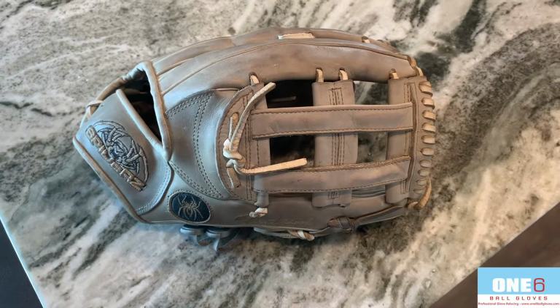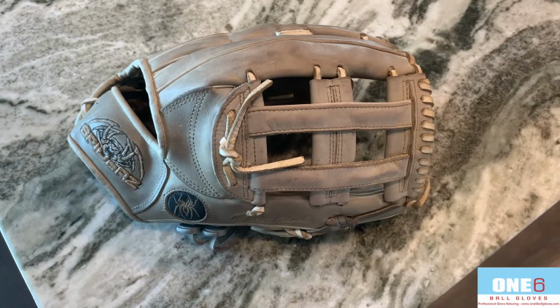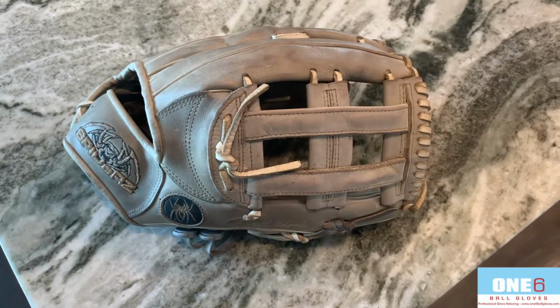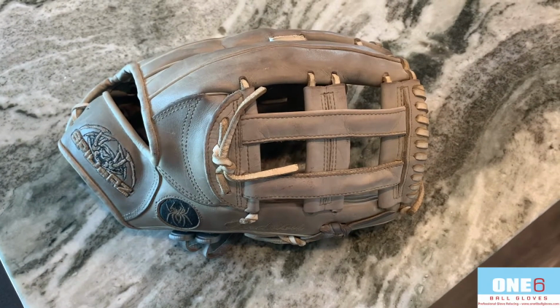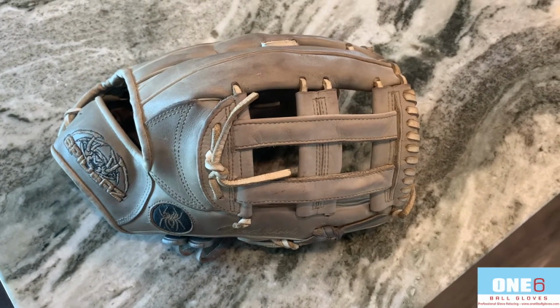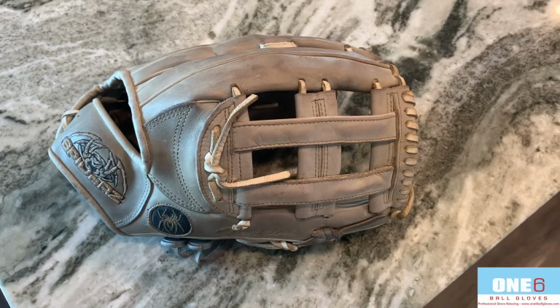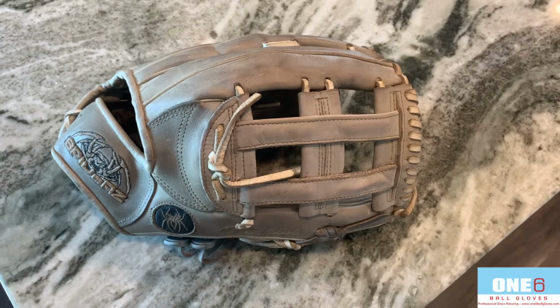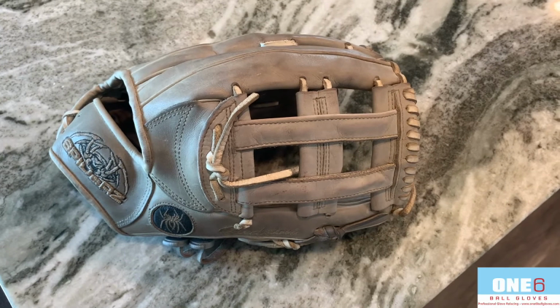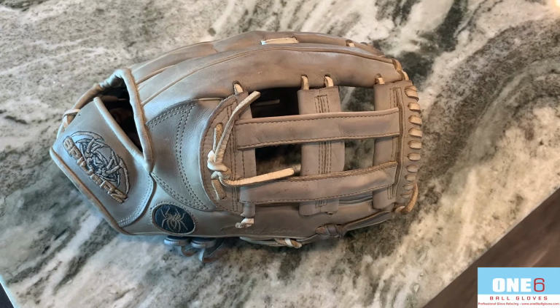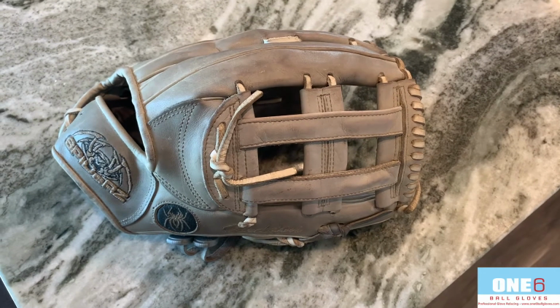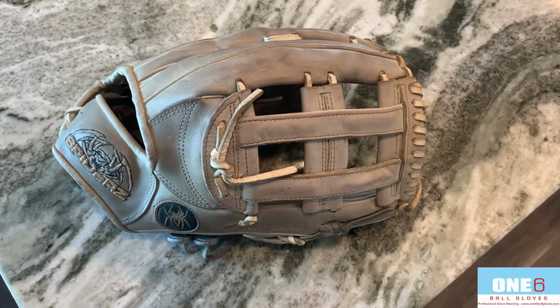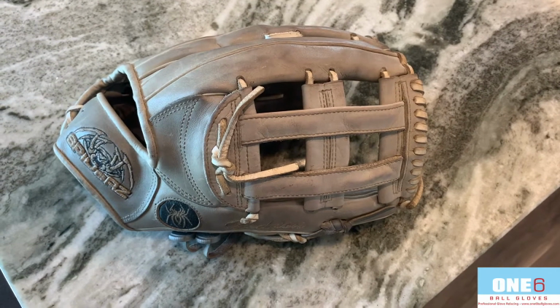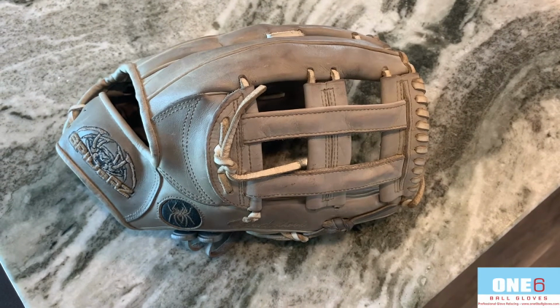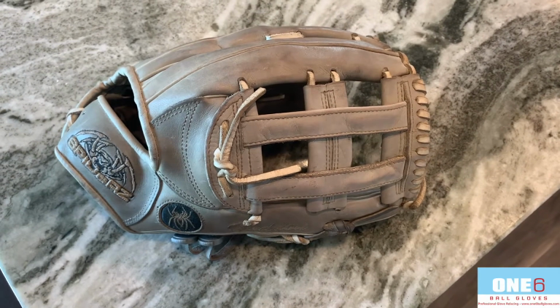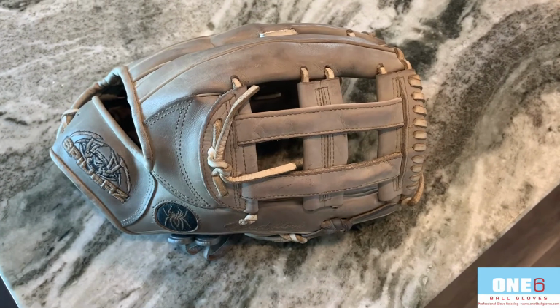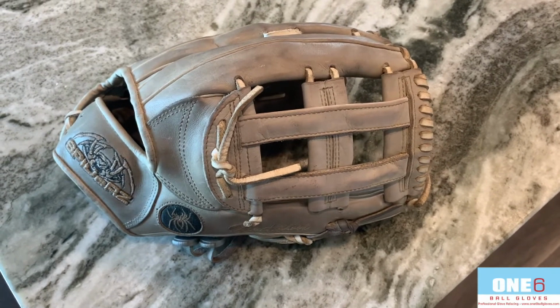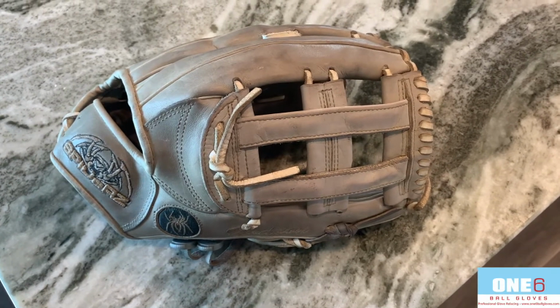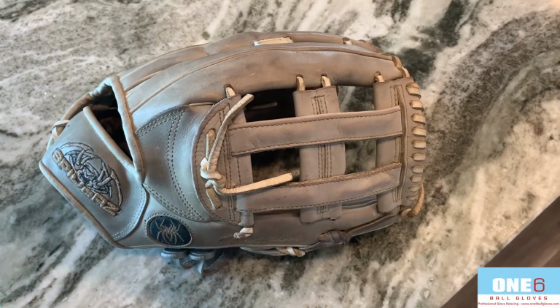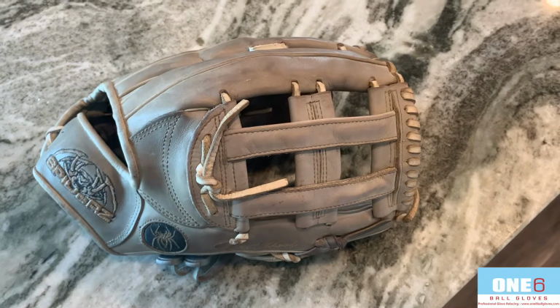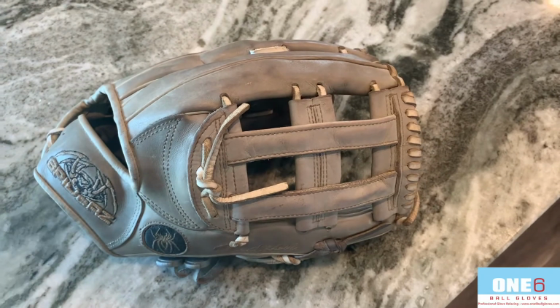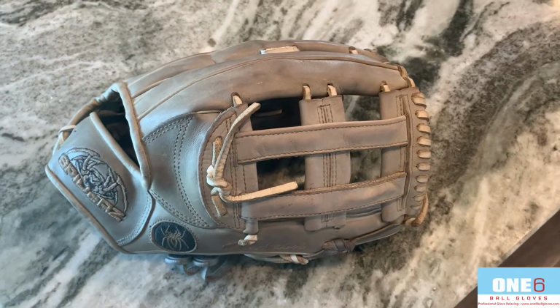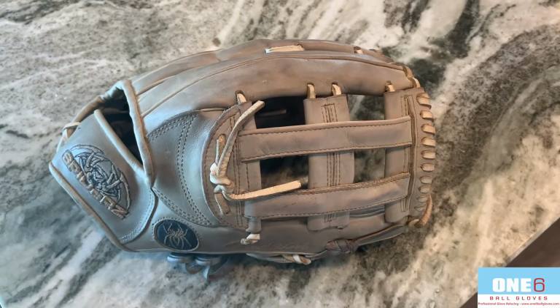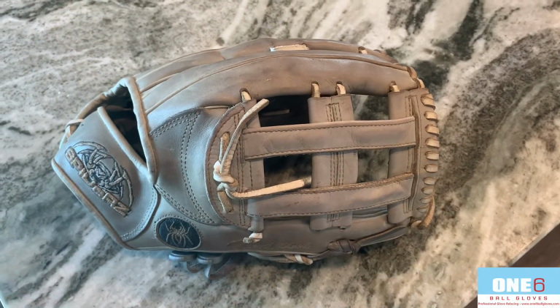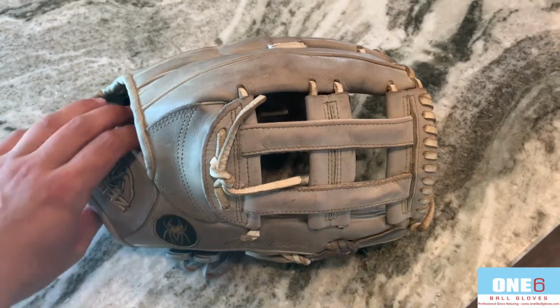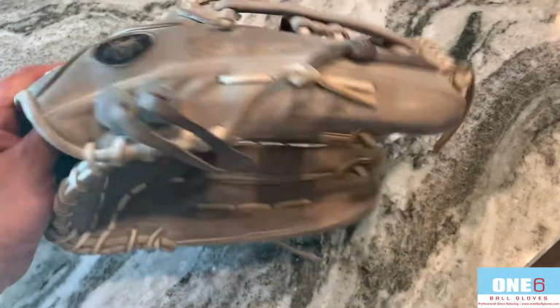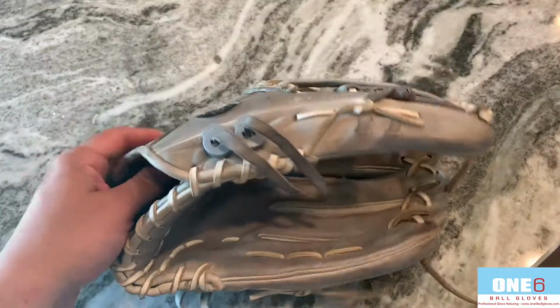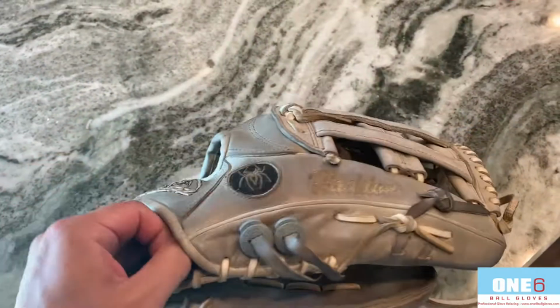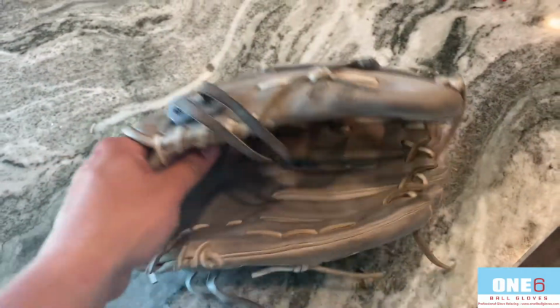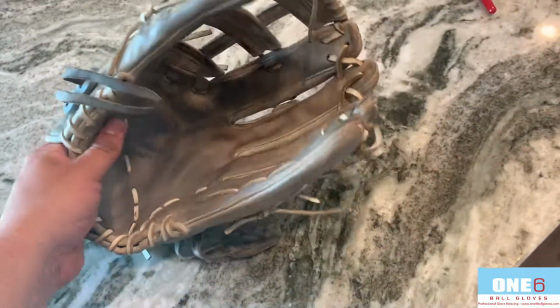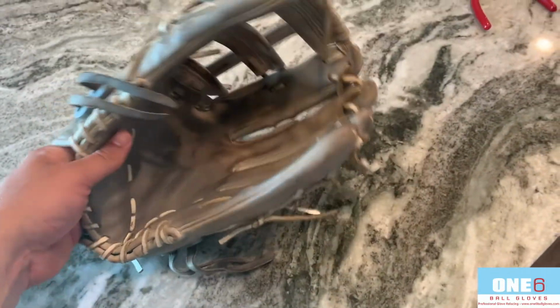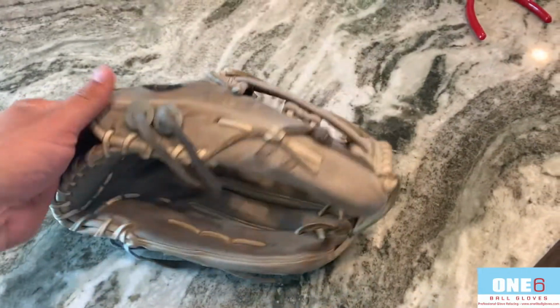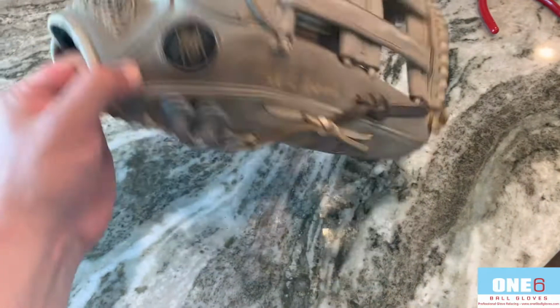Welcome back to another video everyone. This week I've got a Spiders outfield glove in for a full relace. This glove is actually used in slow pitch softball by one of the Spiders batting glove owners, who's also one of my good friends and co-workers.